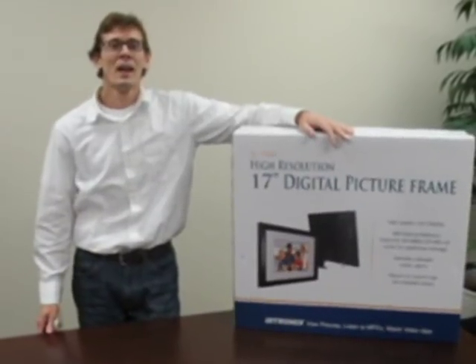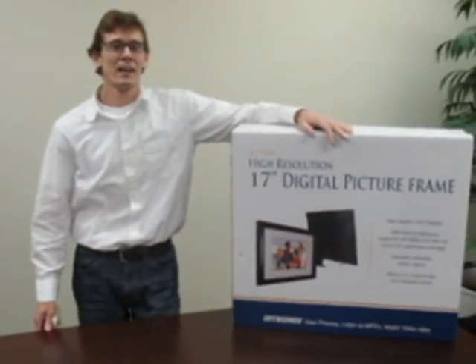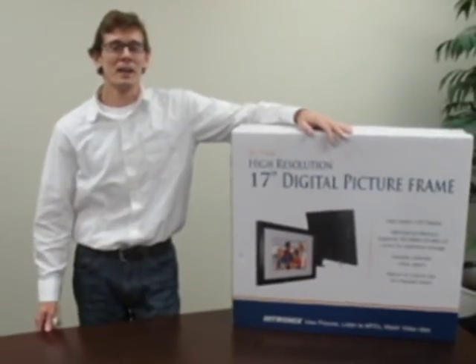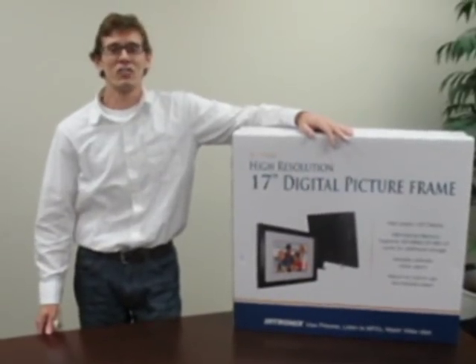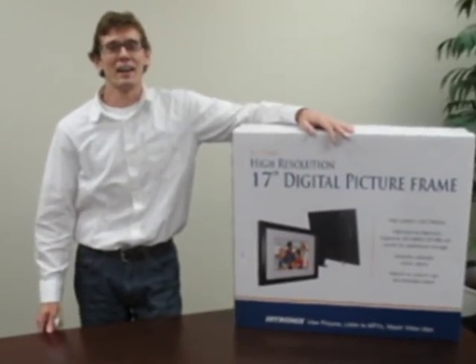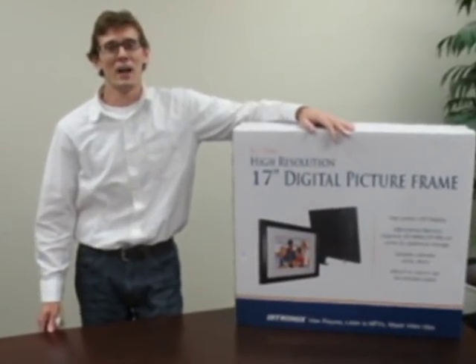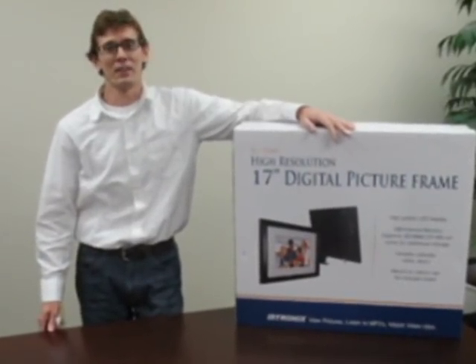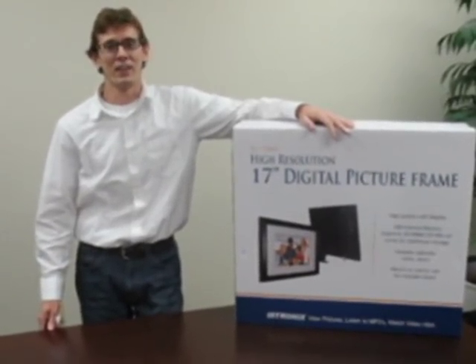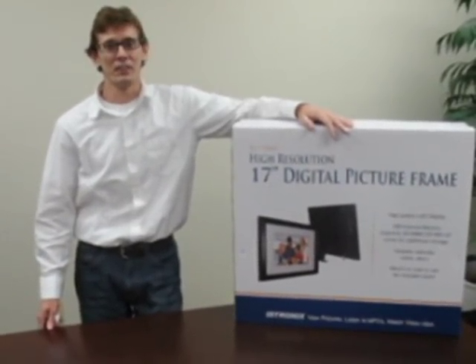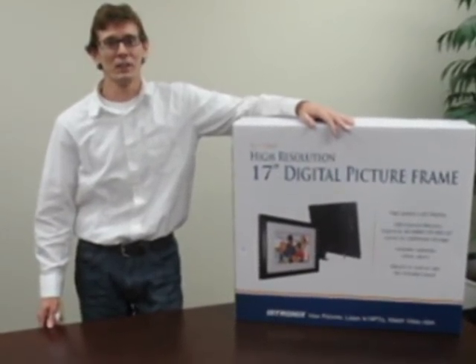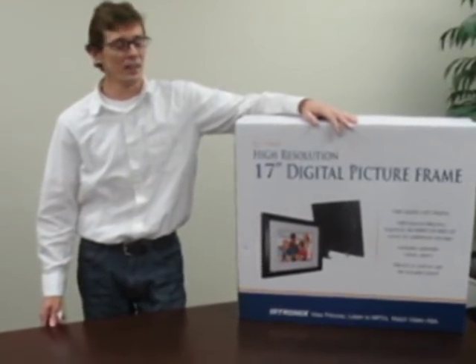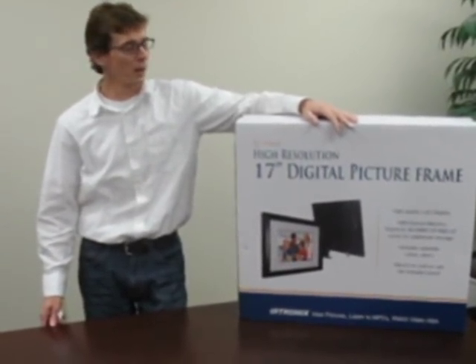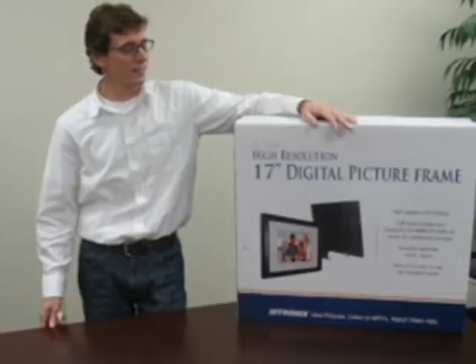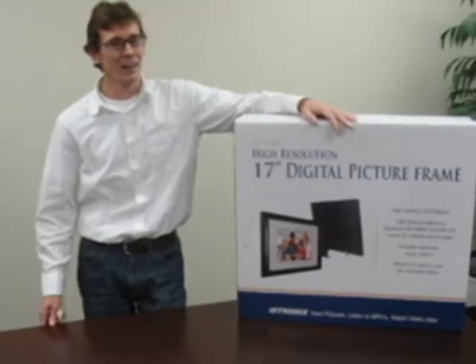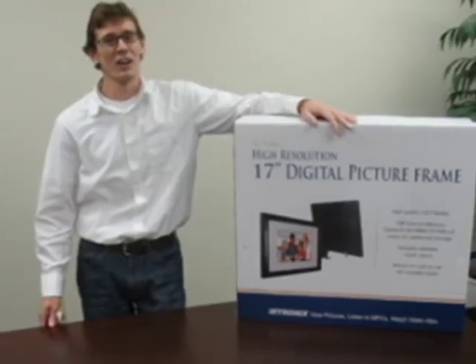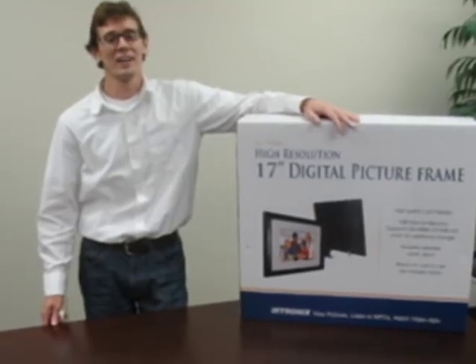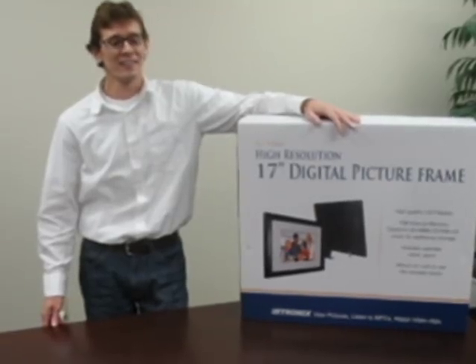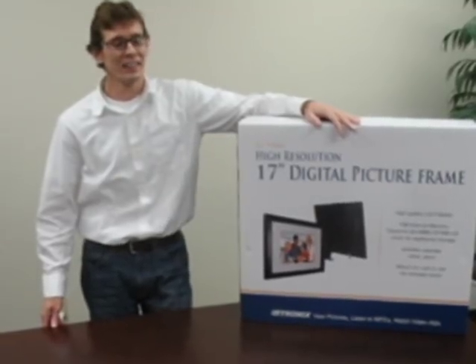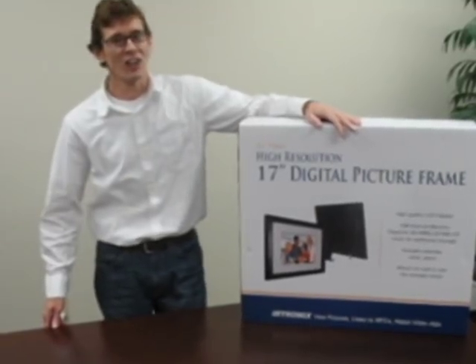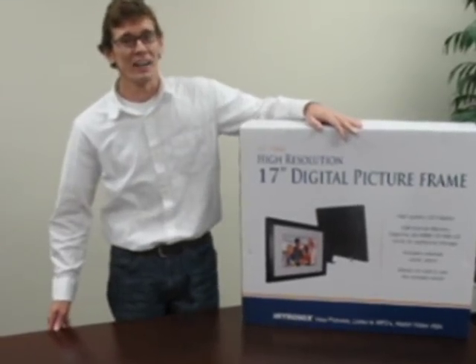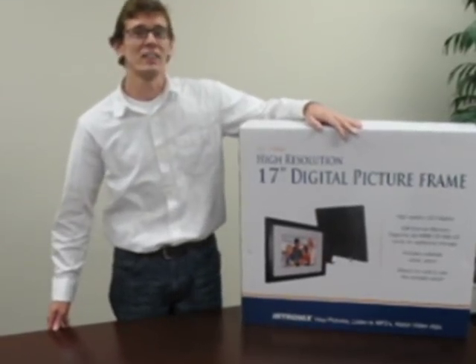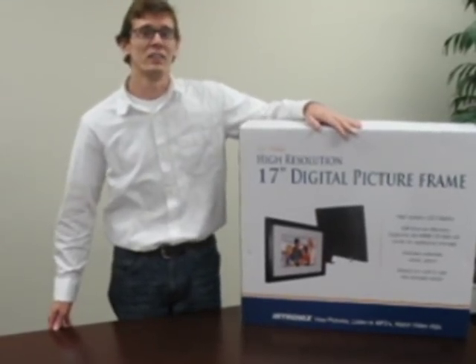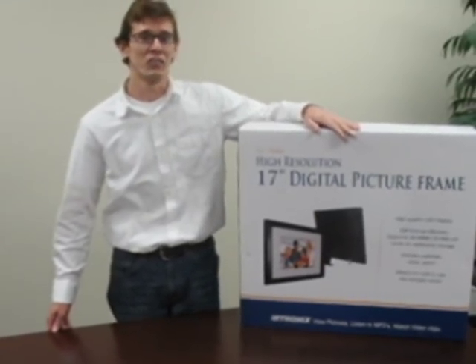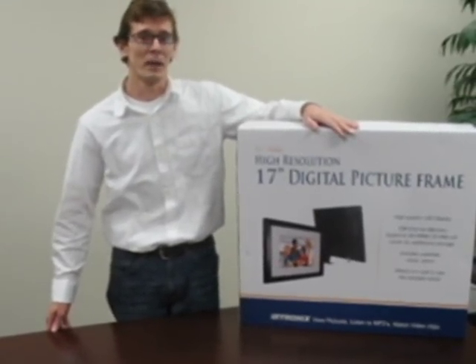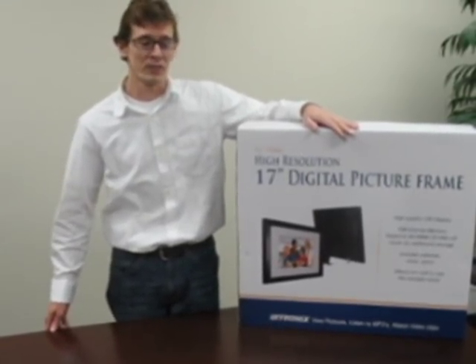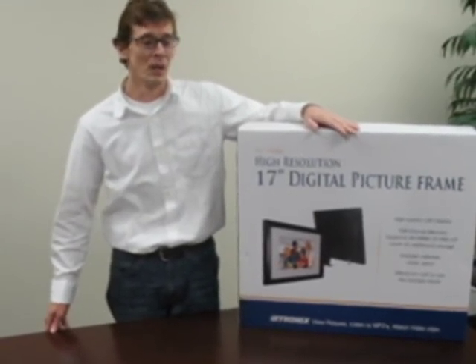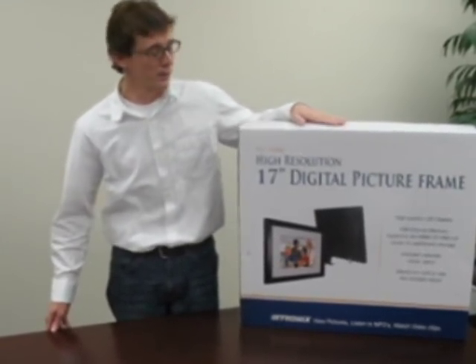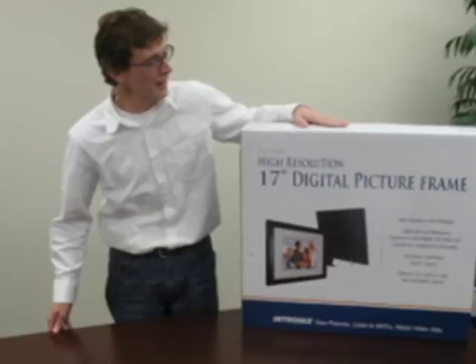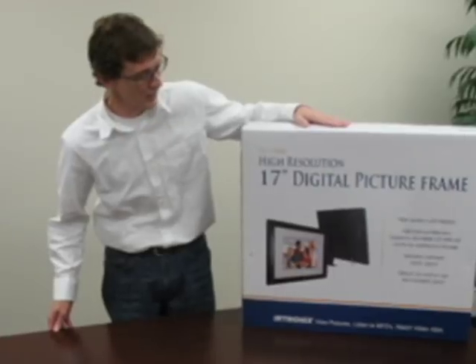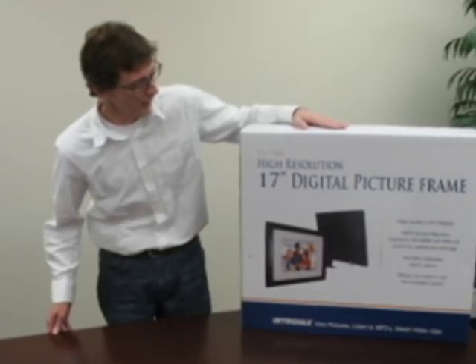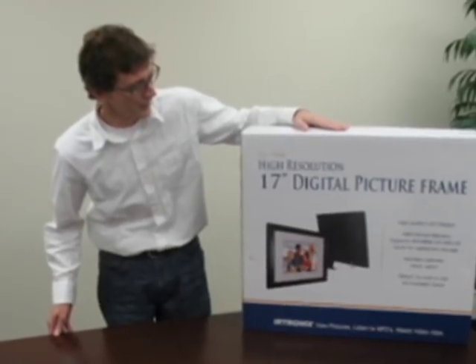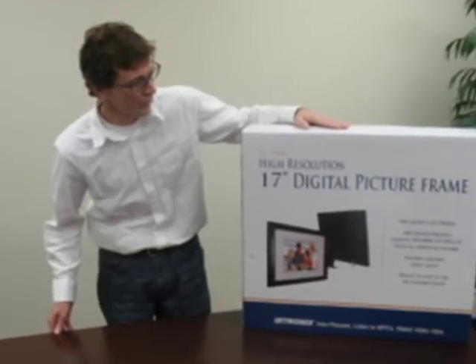Hey everybody, it's Chad back with another tech review. Today's product is the iRTronics 17-inch high-resolution digital picture frame with Samsung LCD screen.